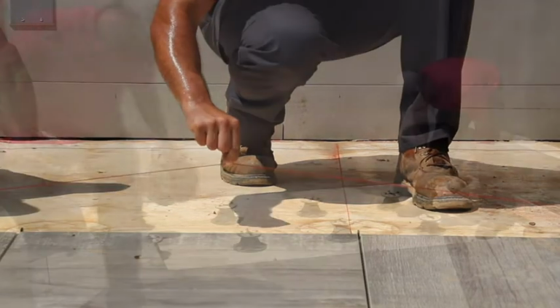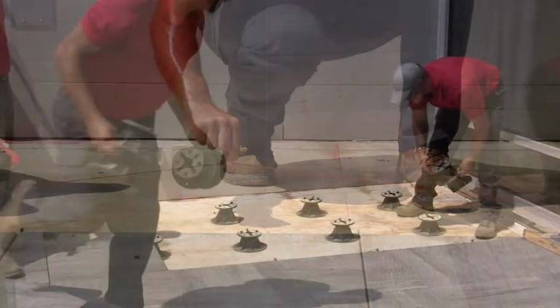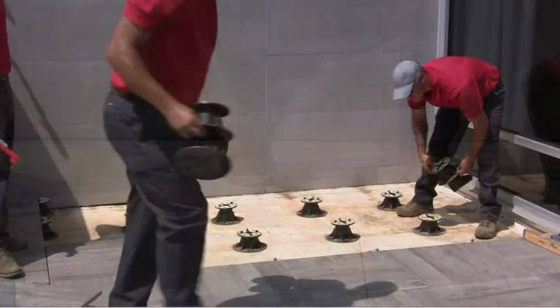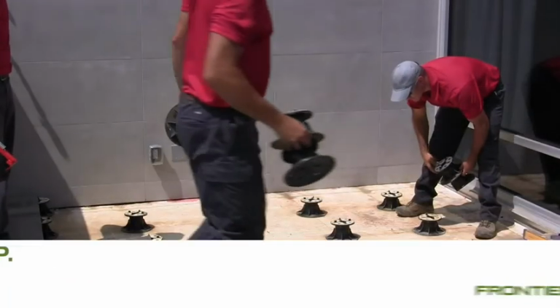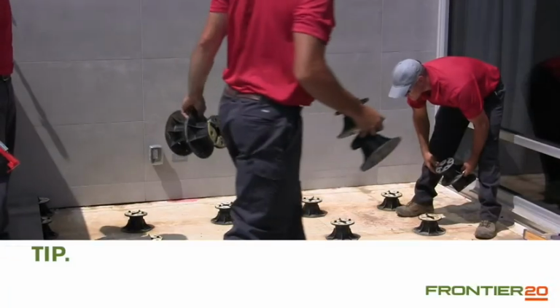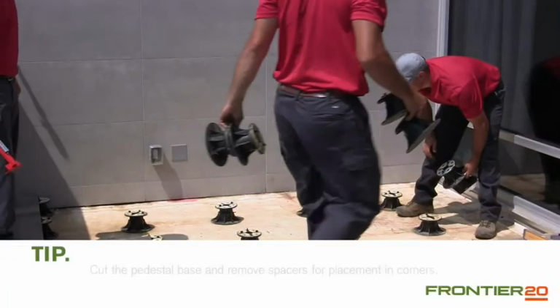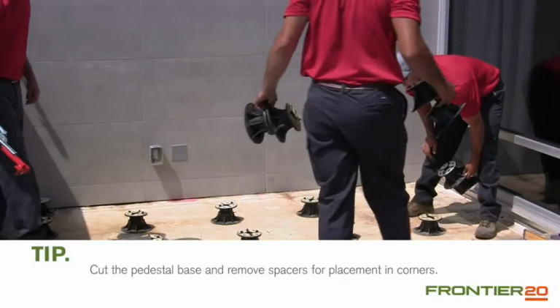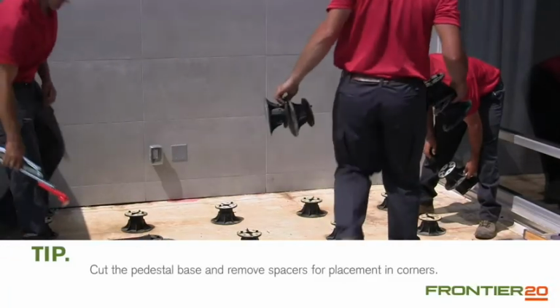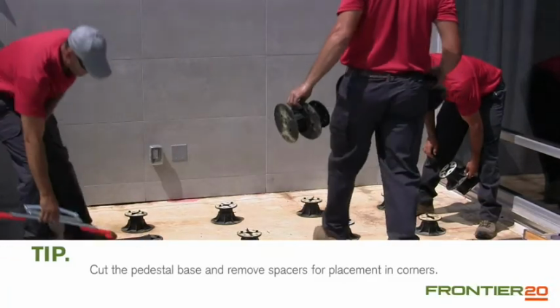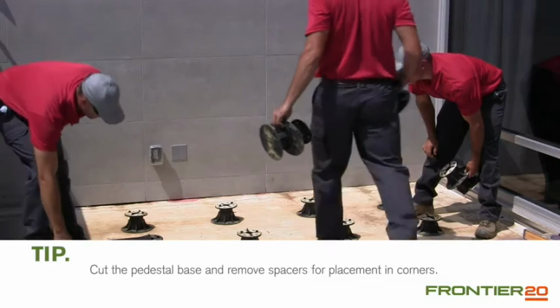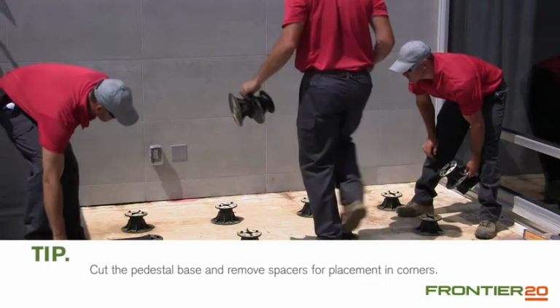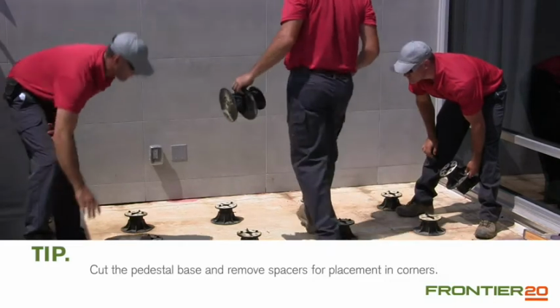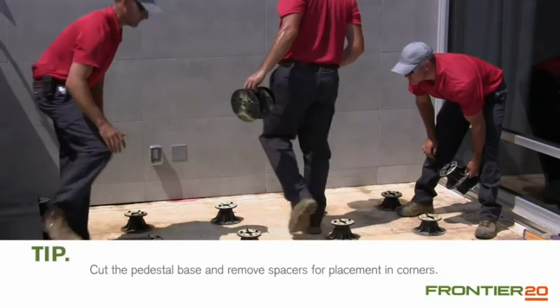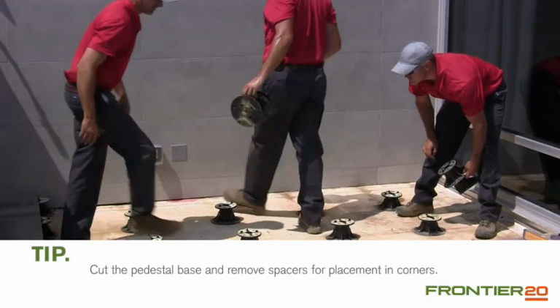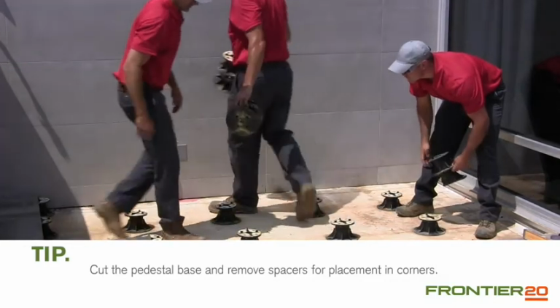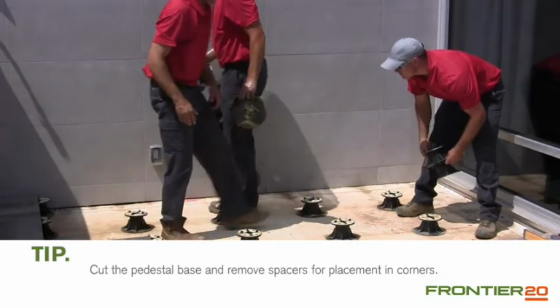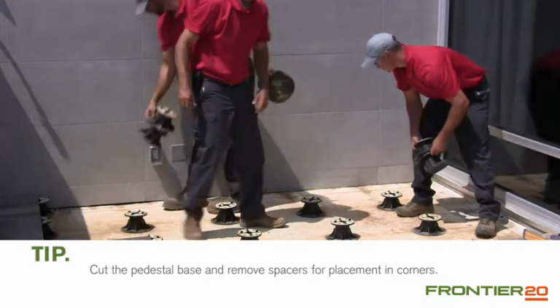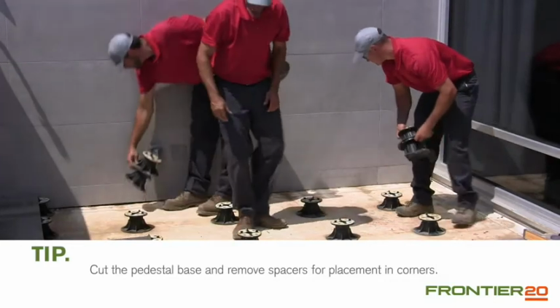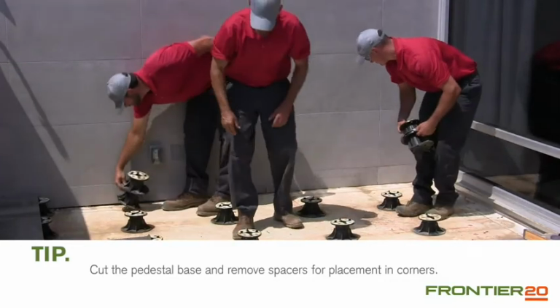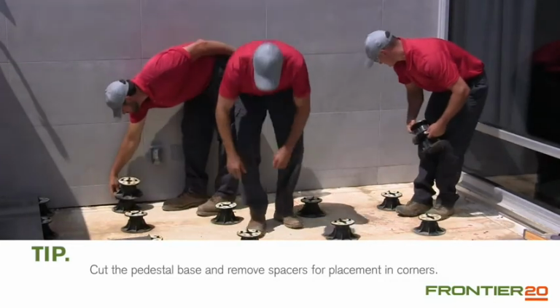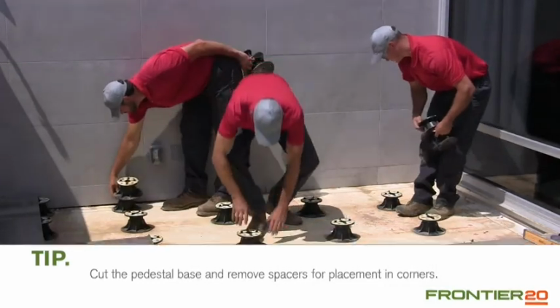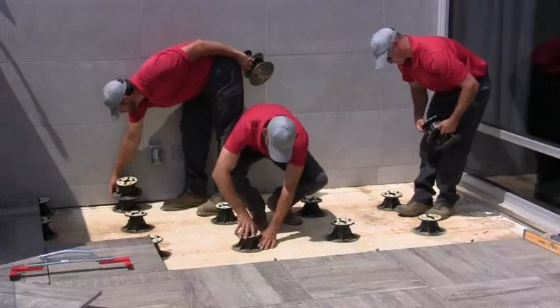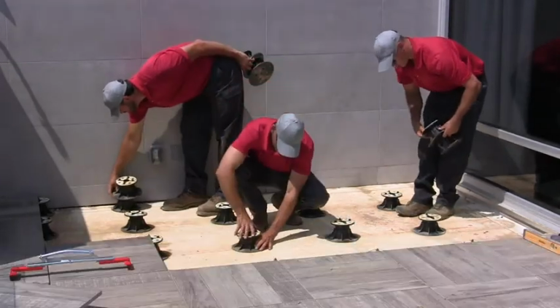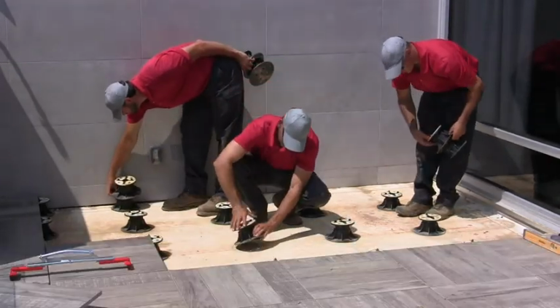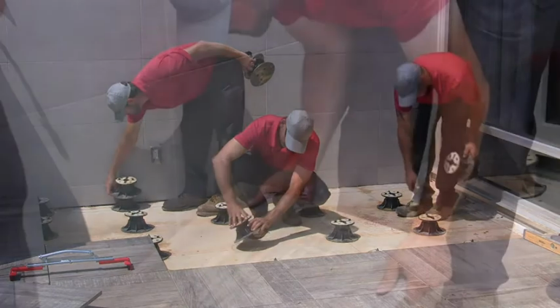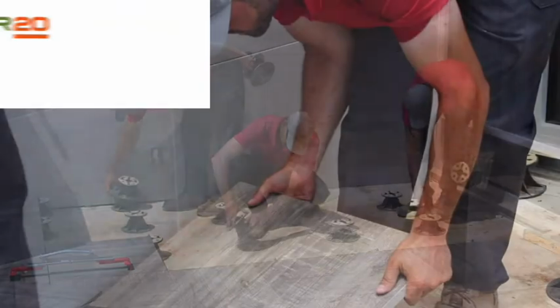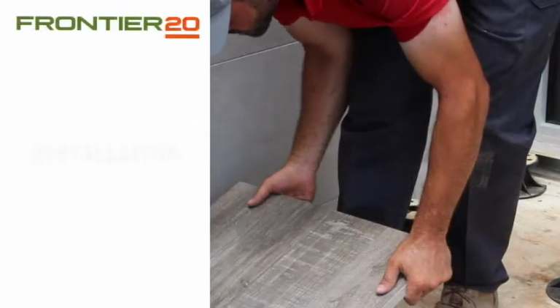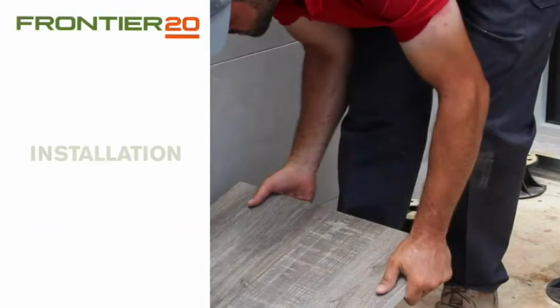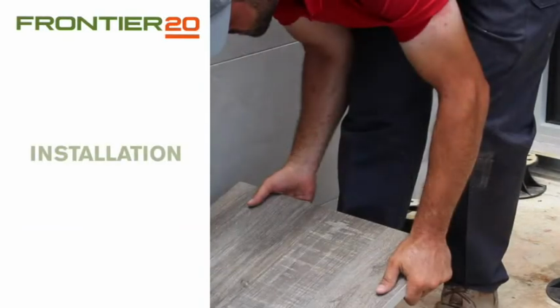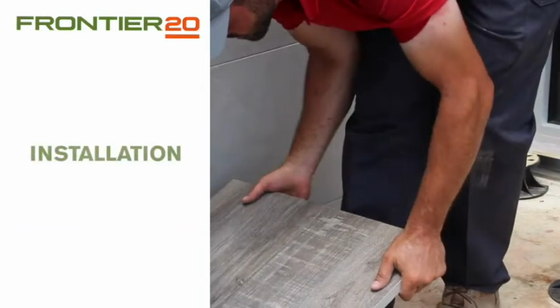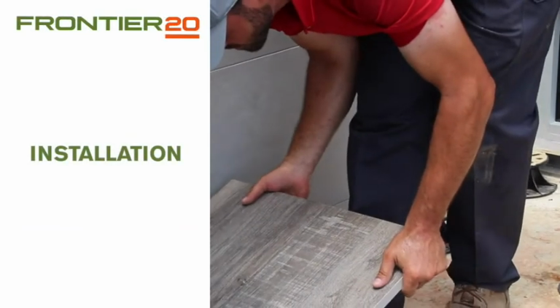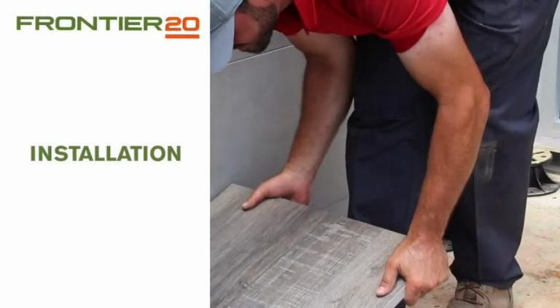To make the installation move quickly, go ahead and place several pedestals across your area. You can adjust position as you need for paver placement. Now you're ready to start laying pavers.